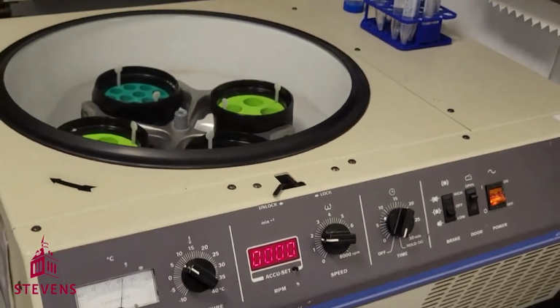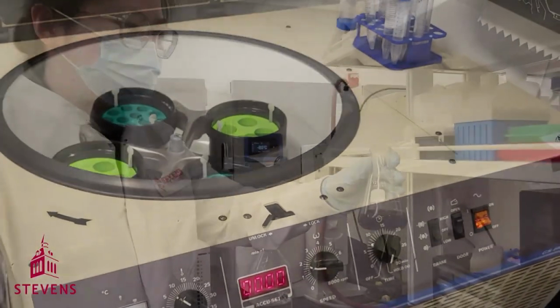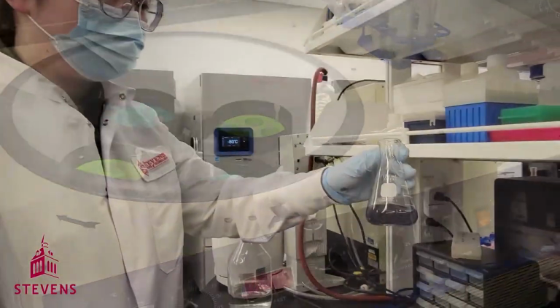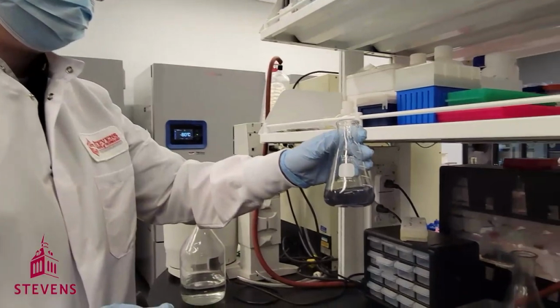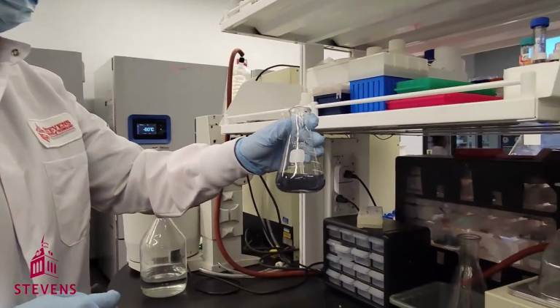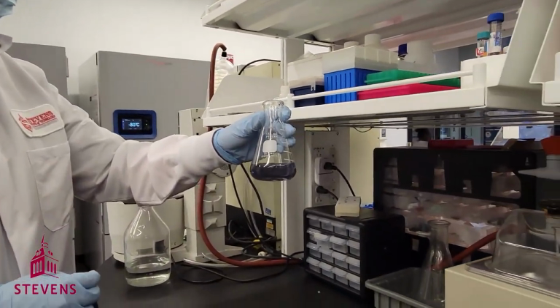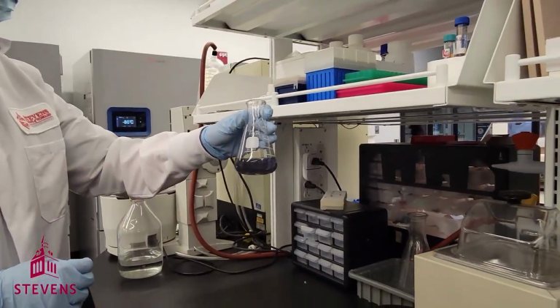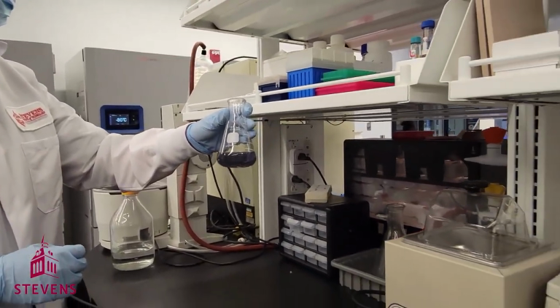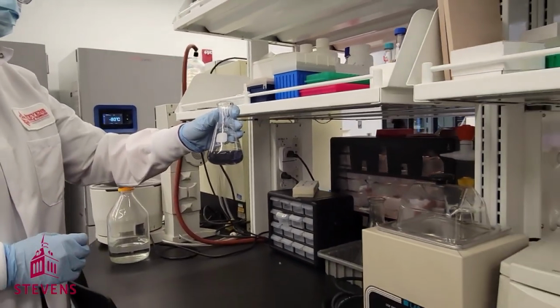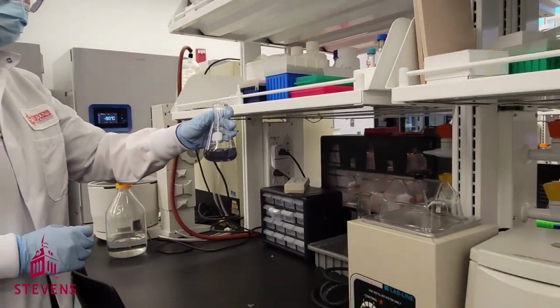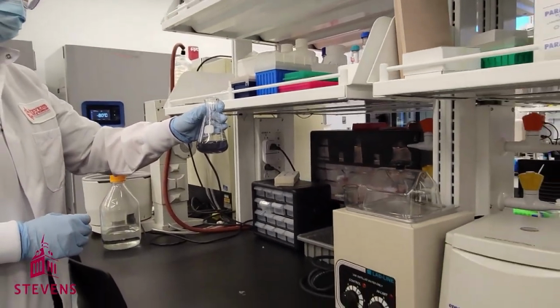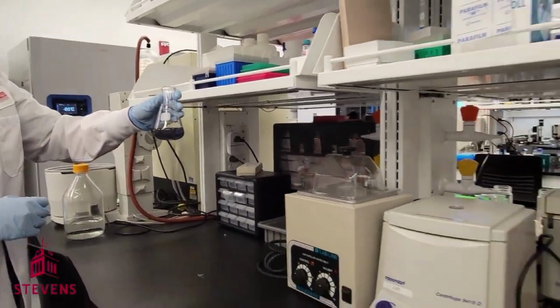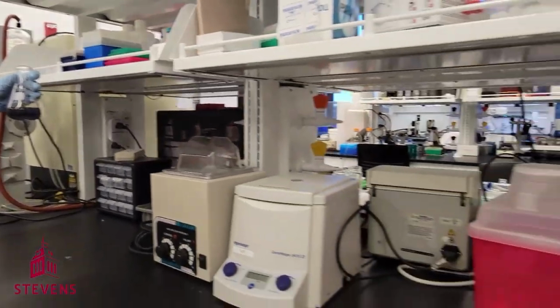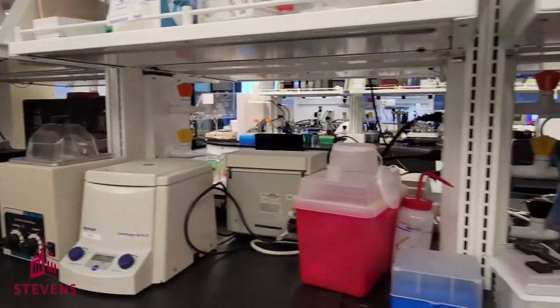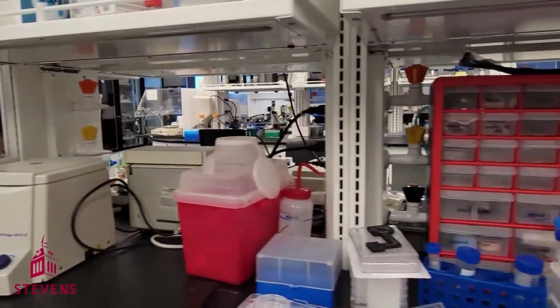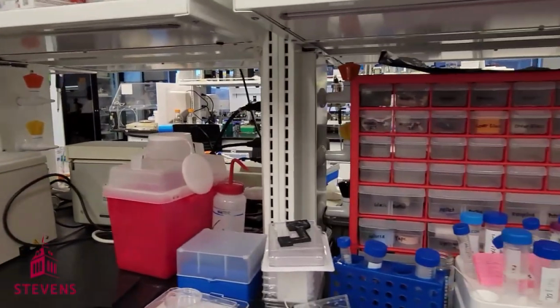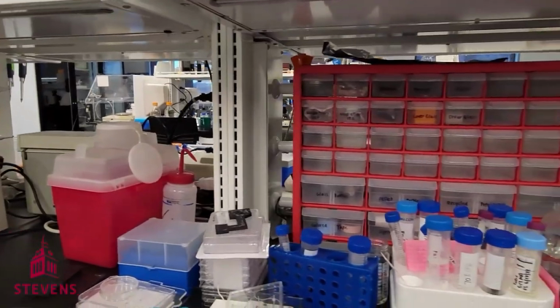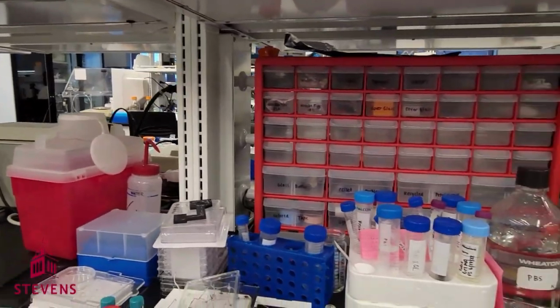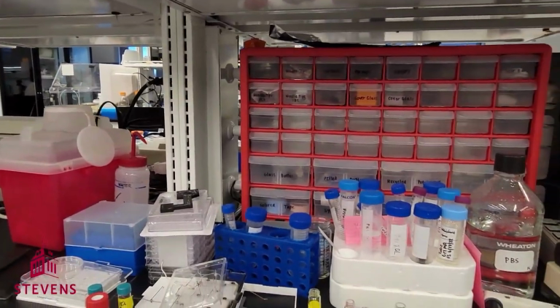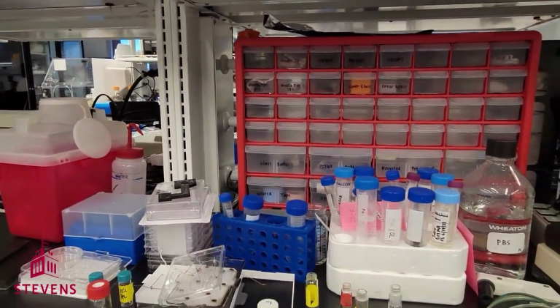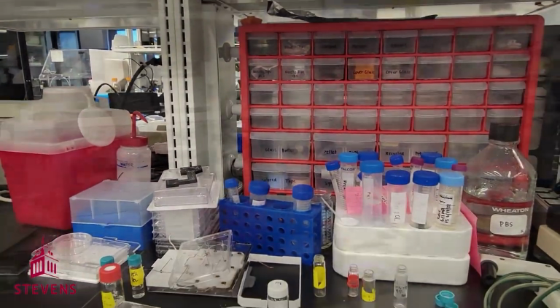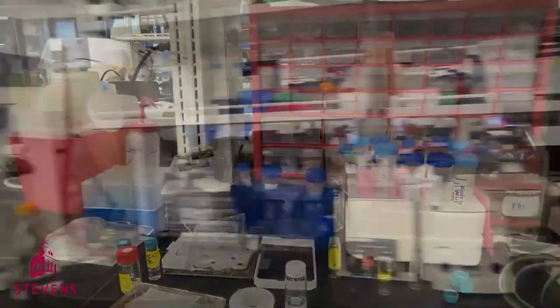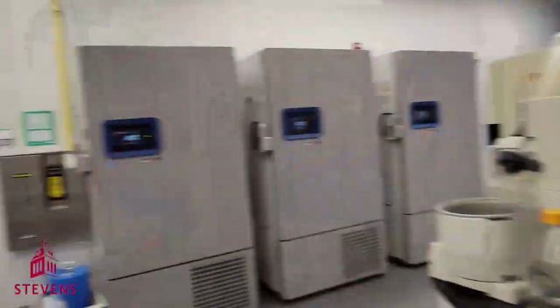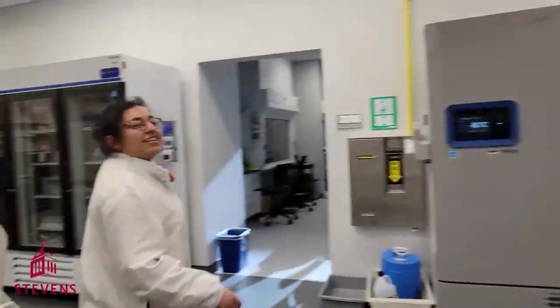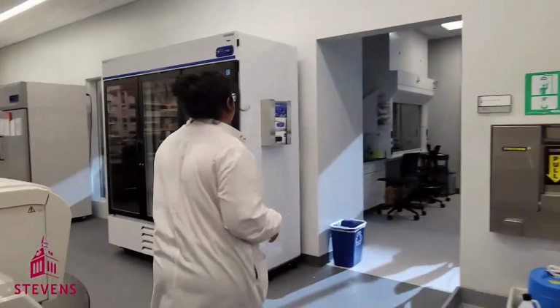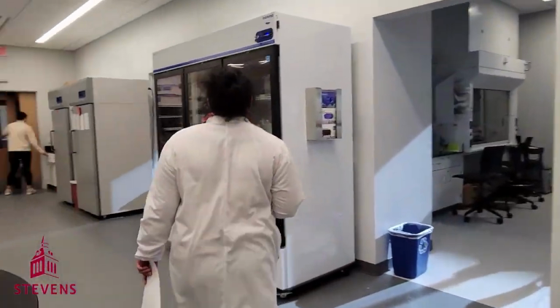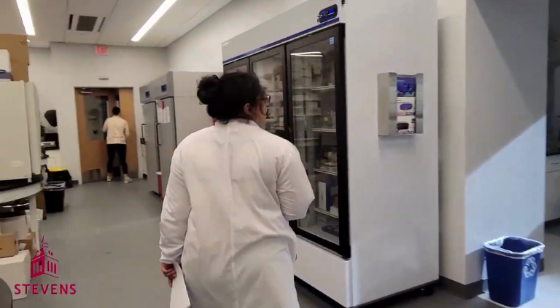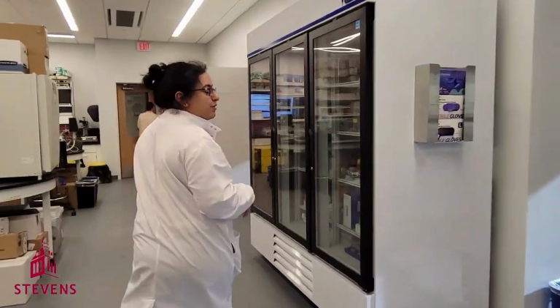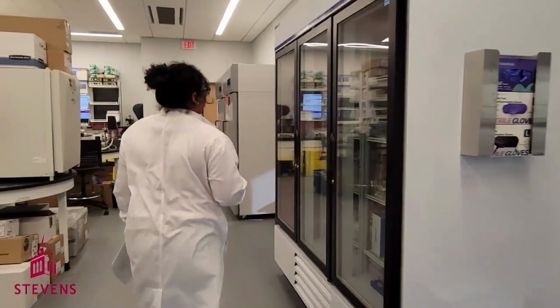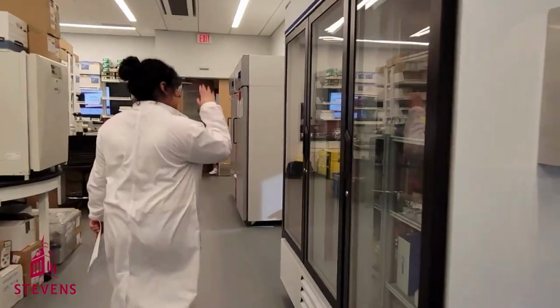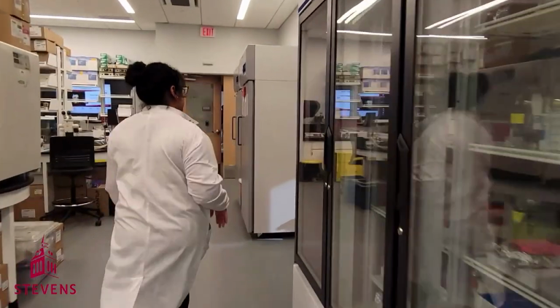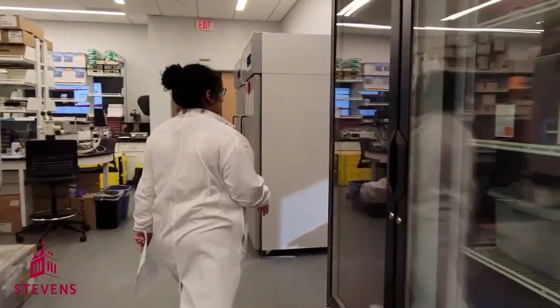We use a lot of this equipment to synthesize, modify, and characterize our nanoparticles for a wide variety of applications, including treating cancer. Last but not least, we have our 2D culture room.